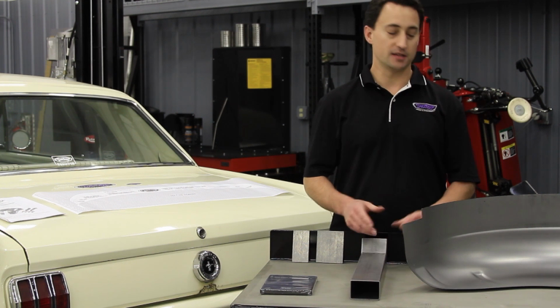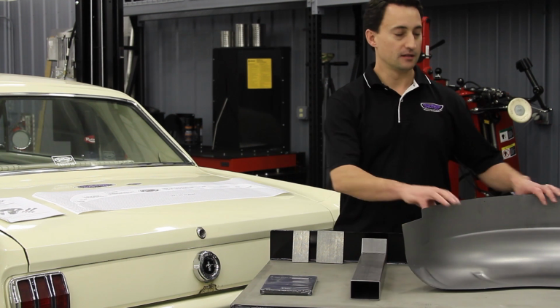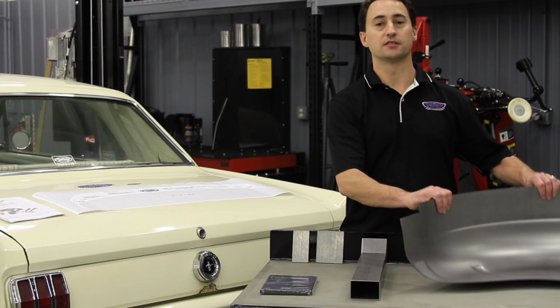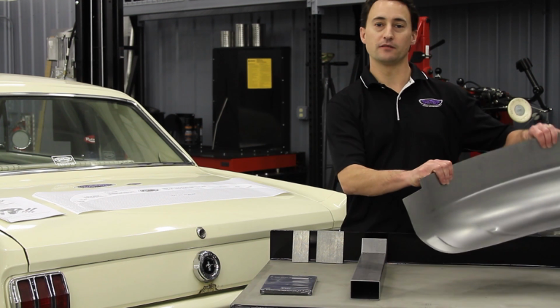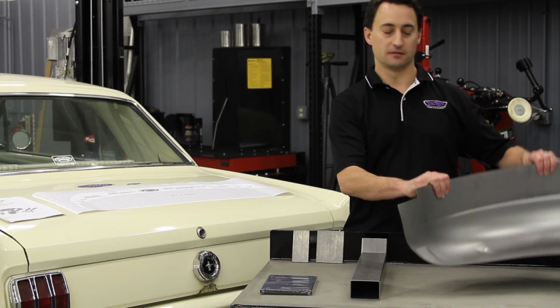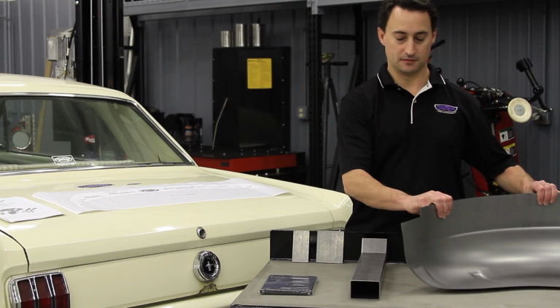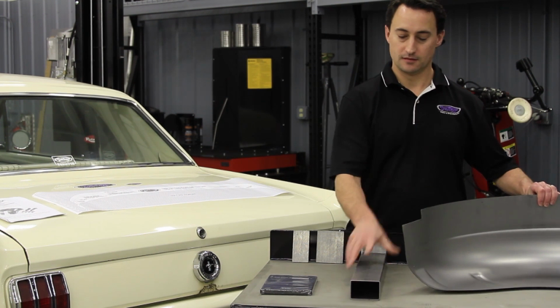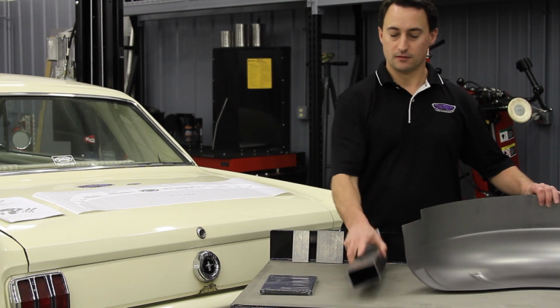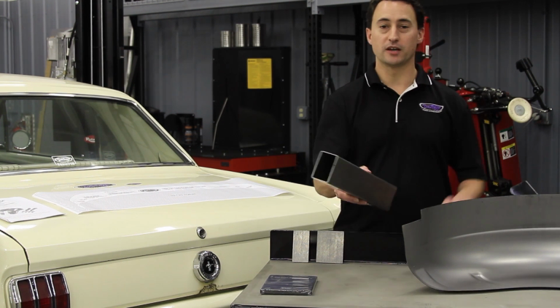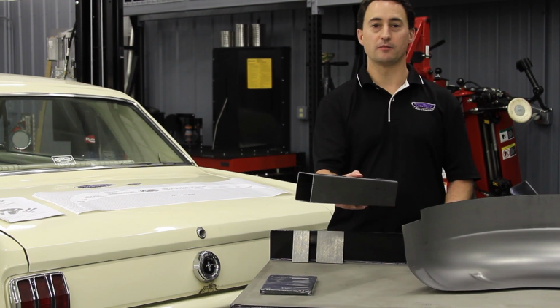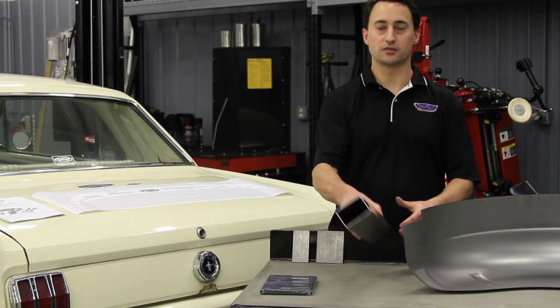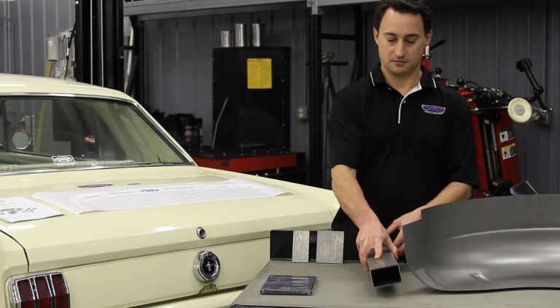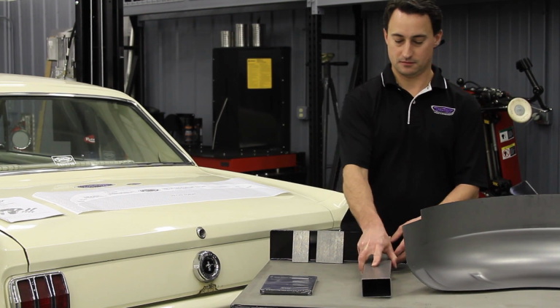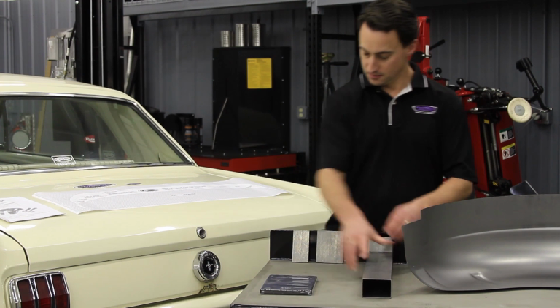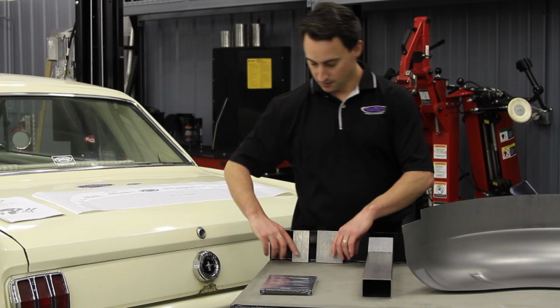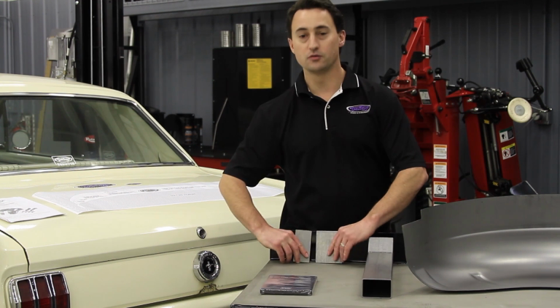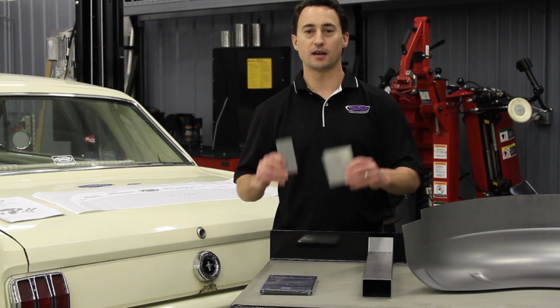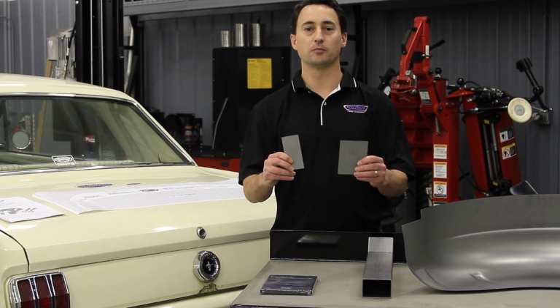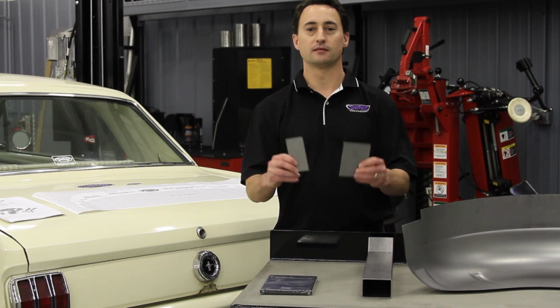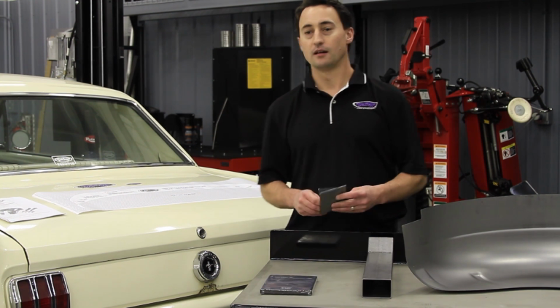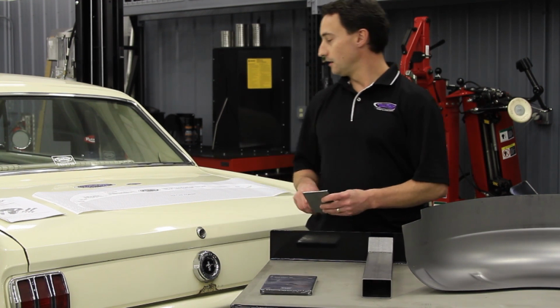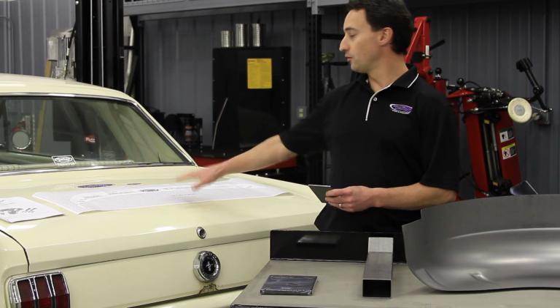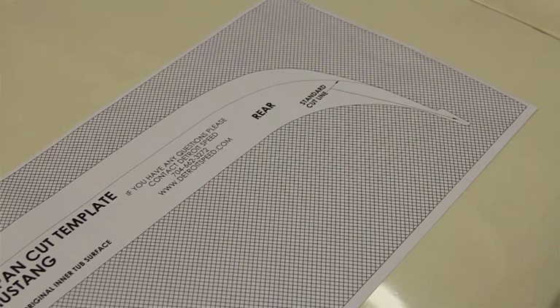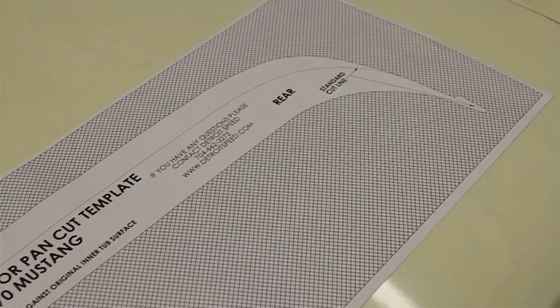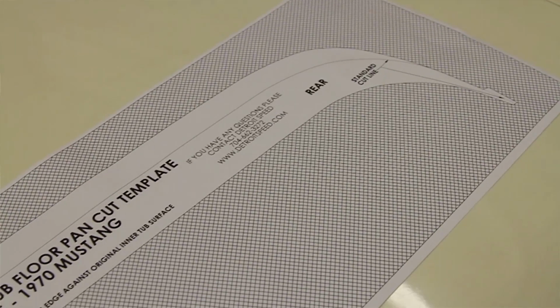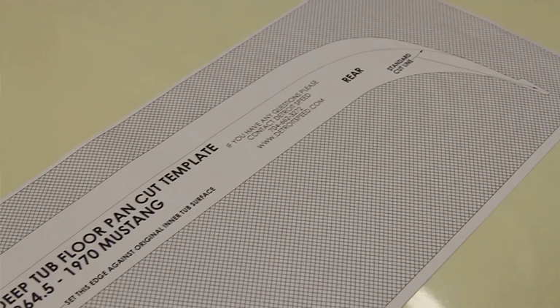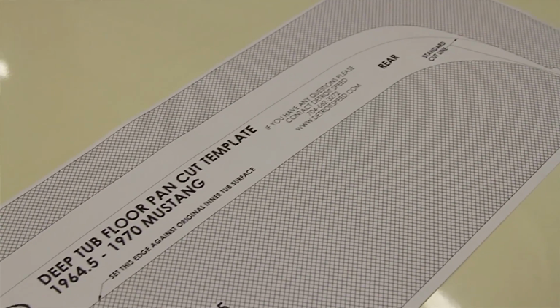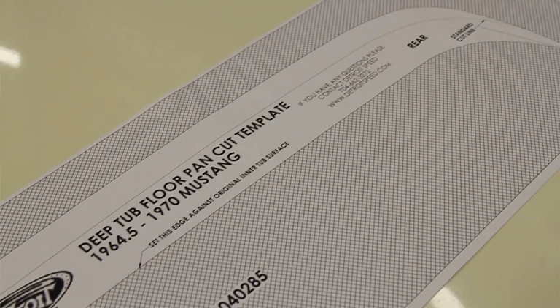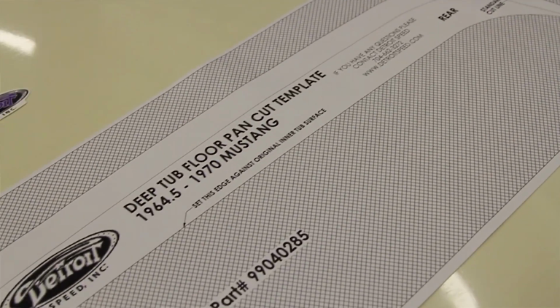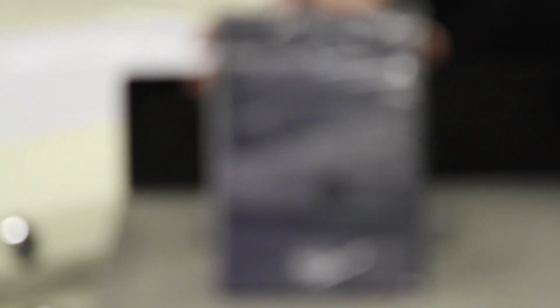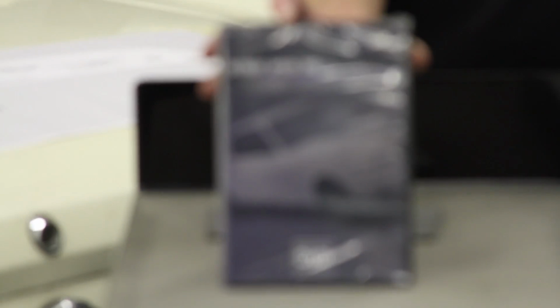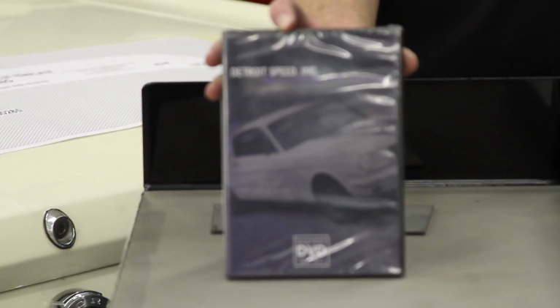As you can see, you have the stamped inner fenders, replacement frame rail section, two different size doubler plates, along with a floor pan cut template, installation instructions, and our Mustang installation DVD.